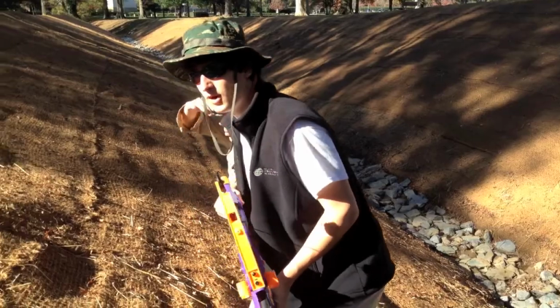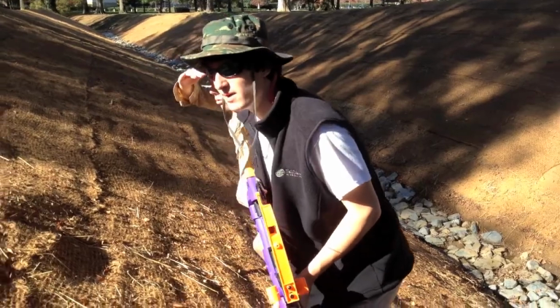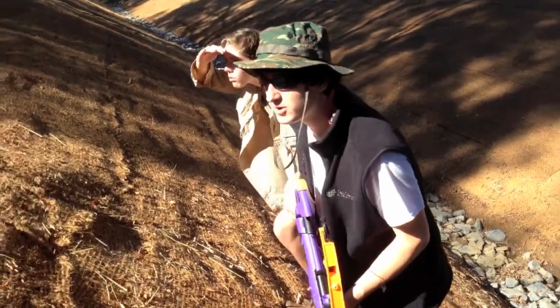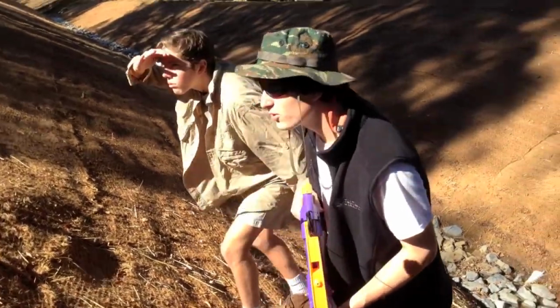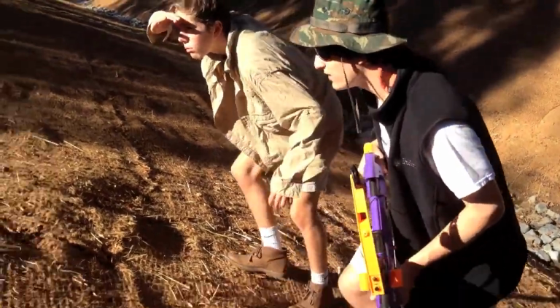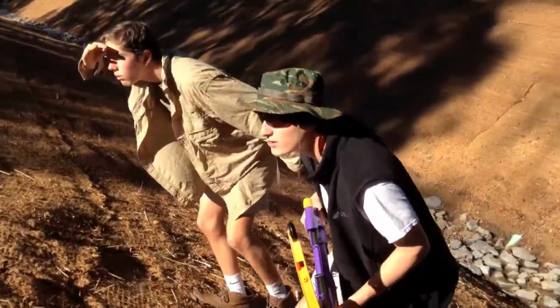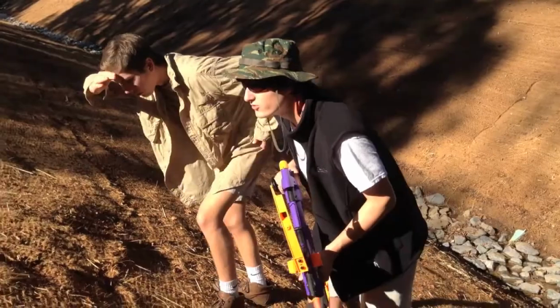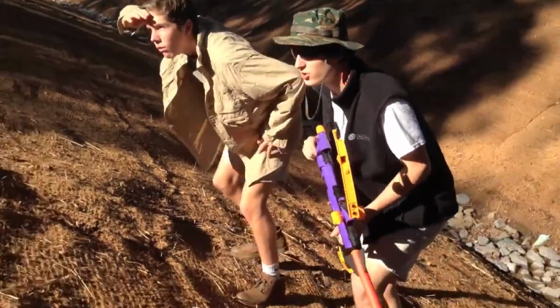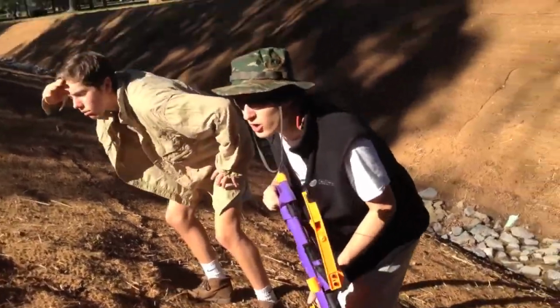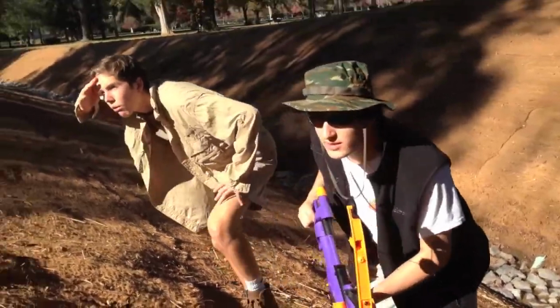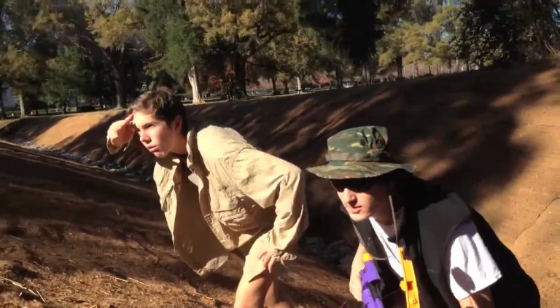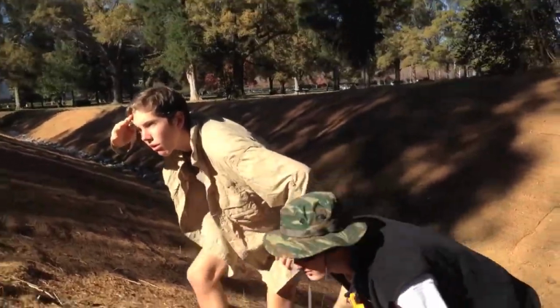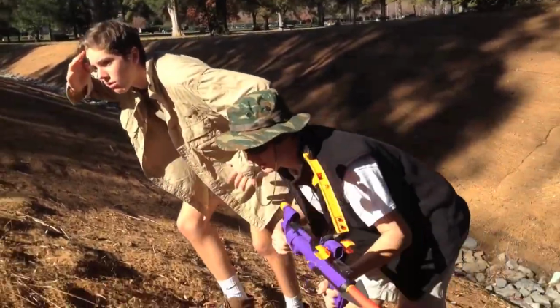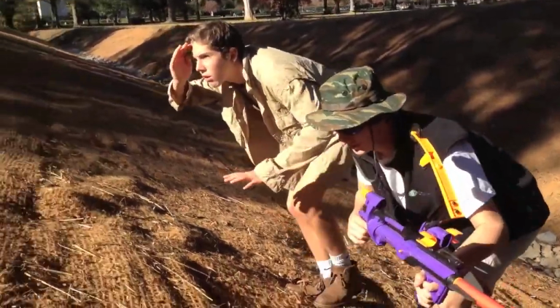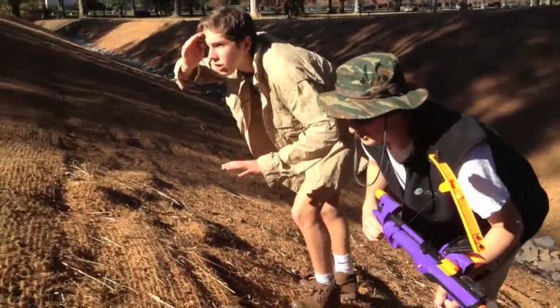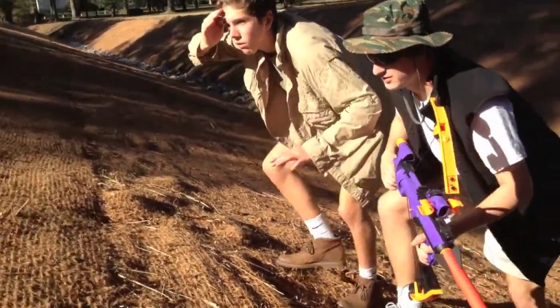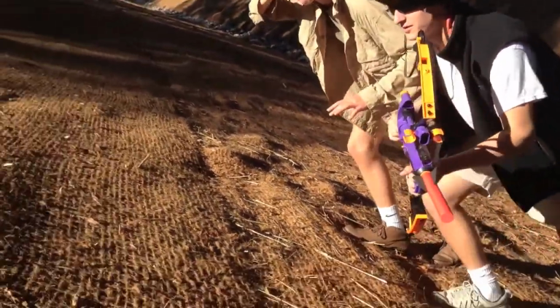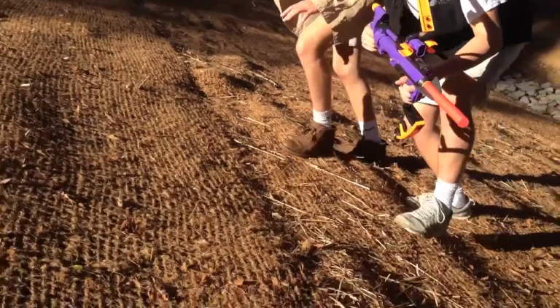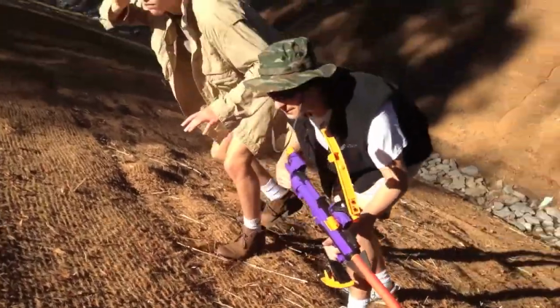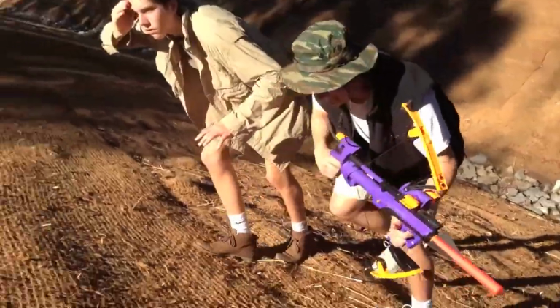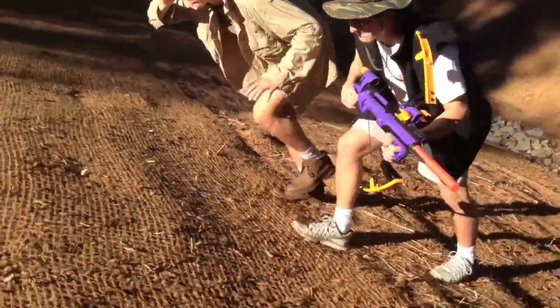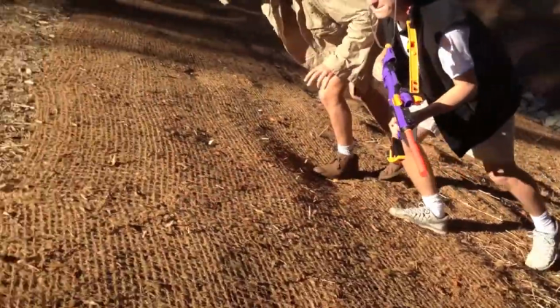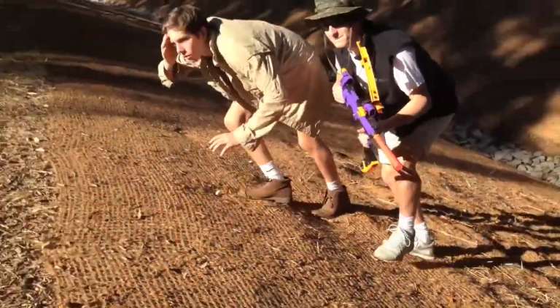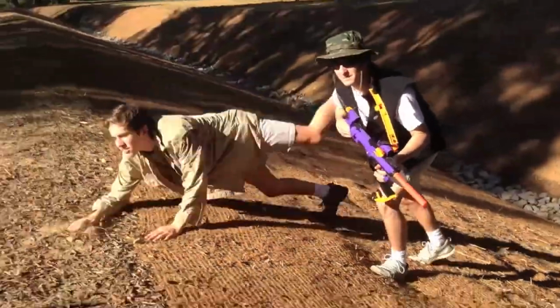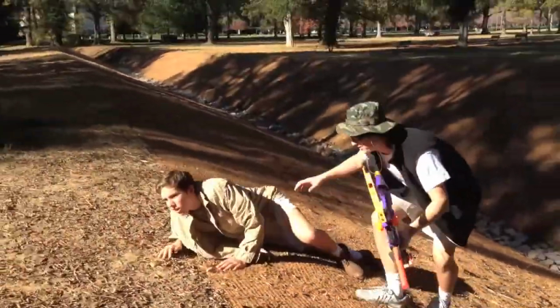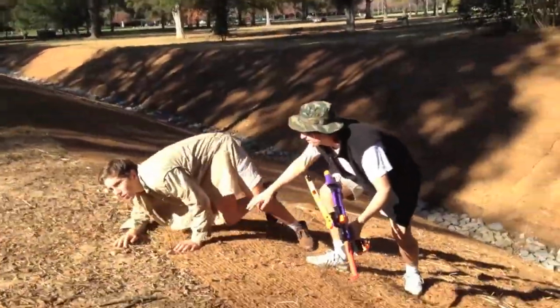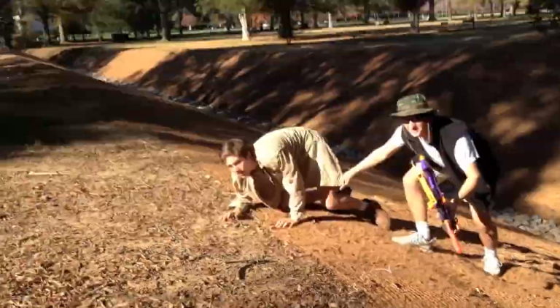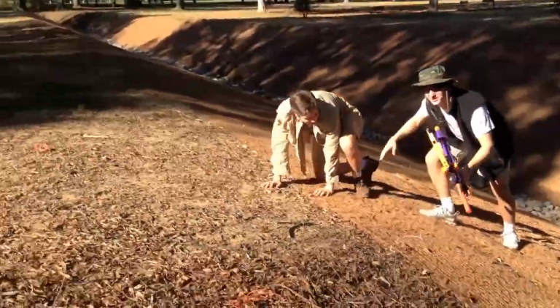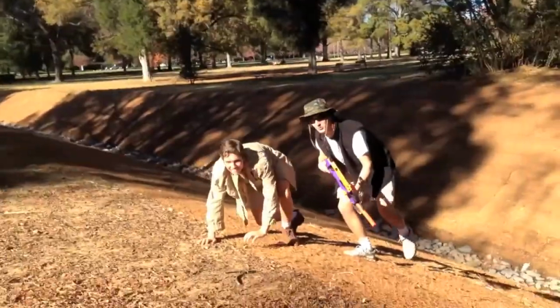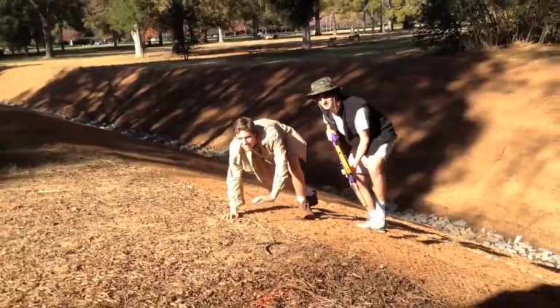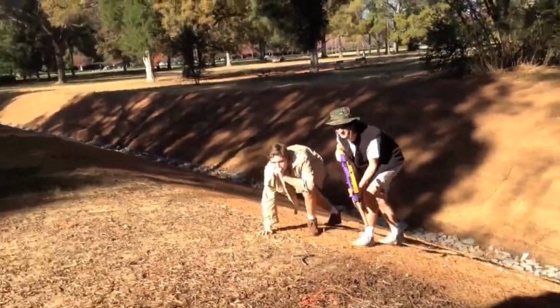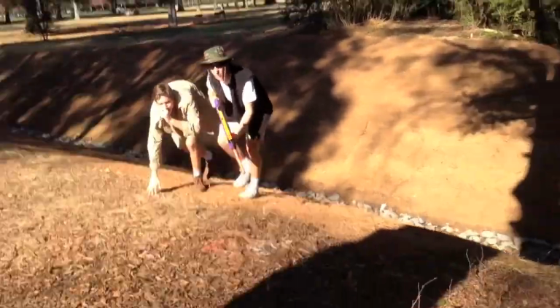Alright mate, gotta be real quiet here. Don't want to alert the wallaby. Hey, hey, be quiet mate. Hey, be quiet.